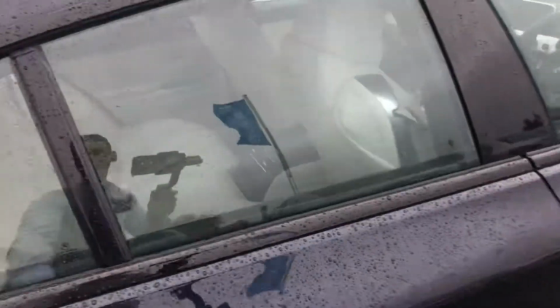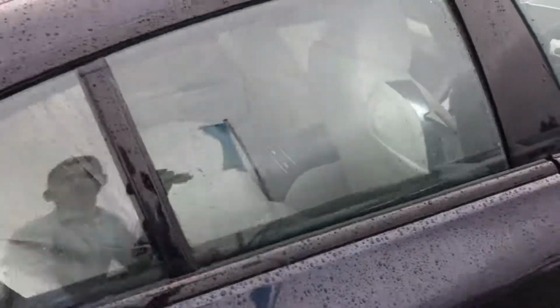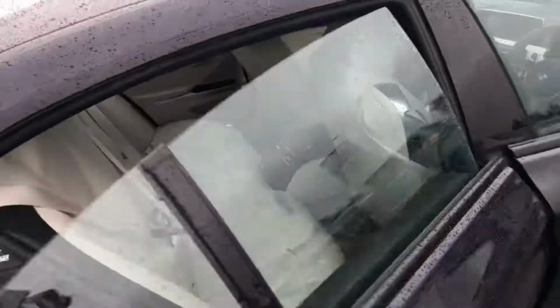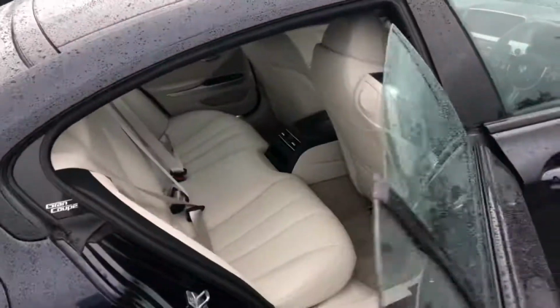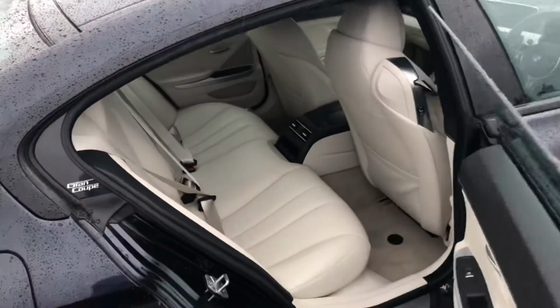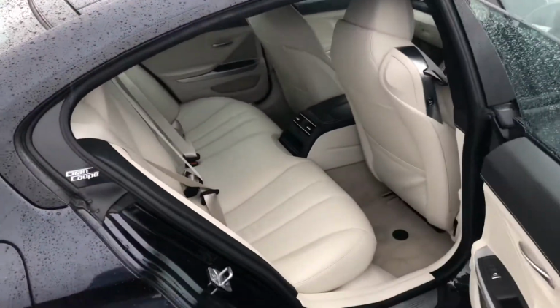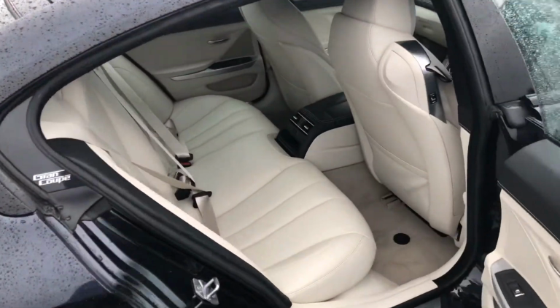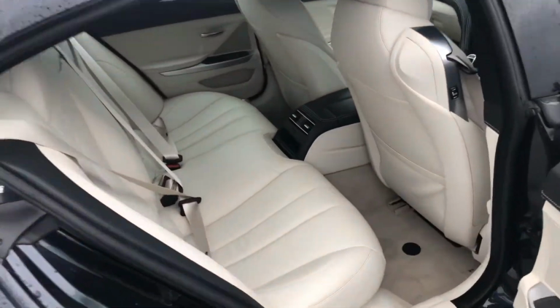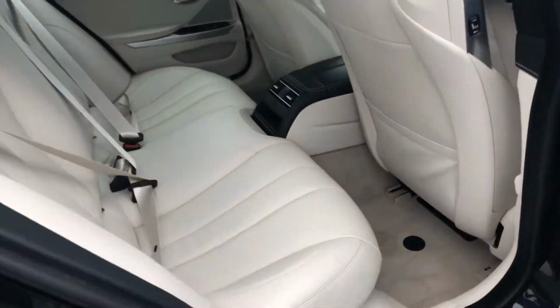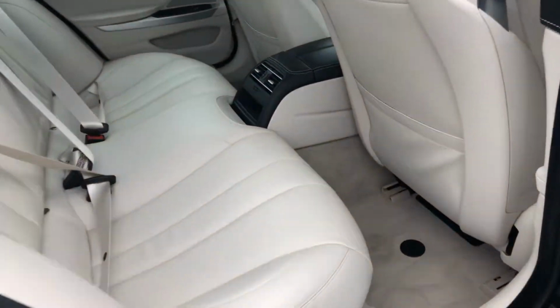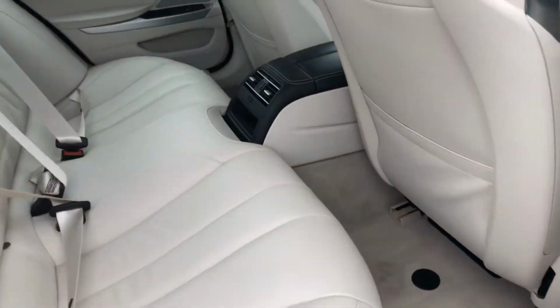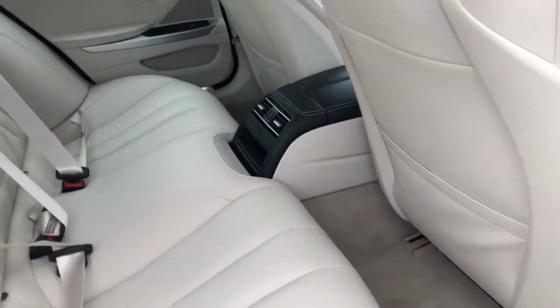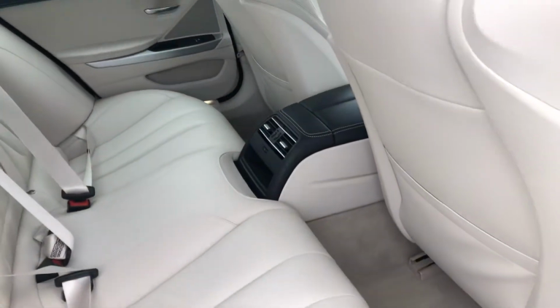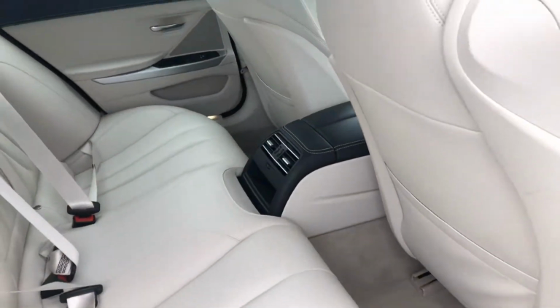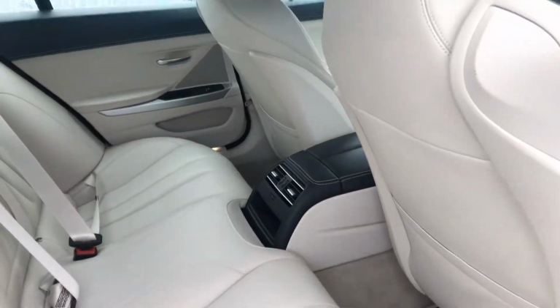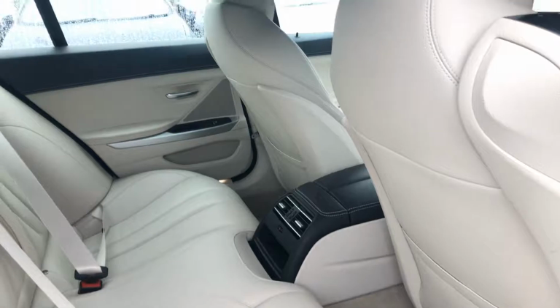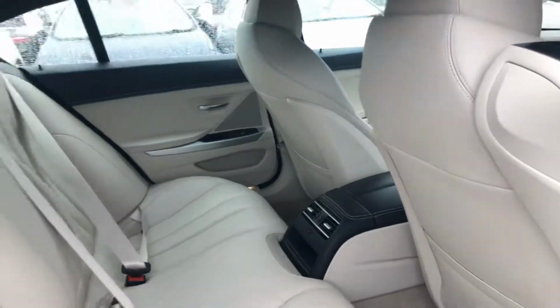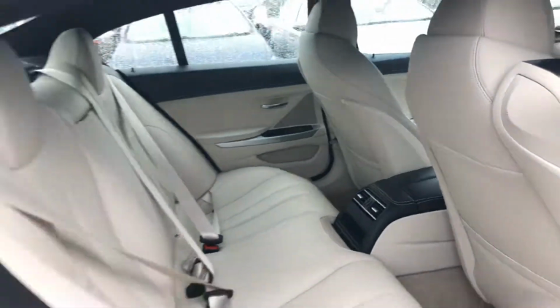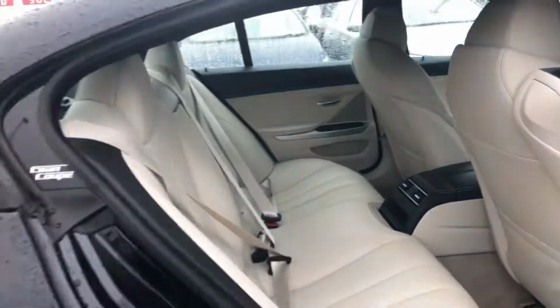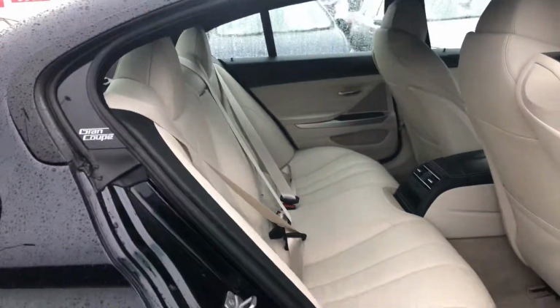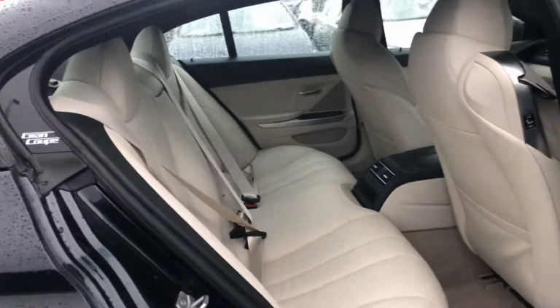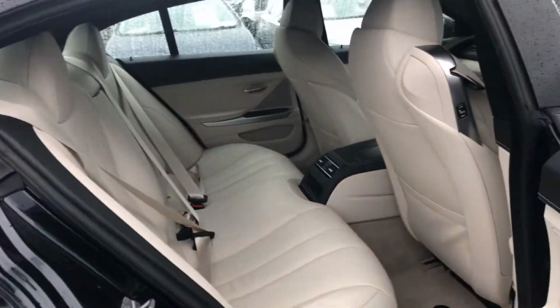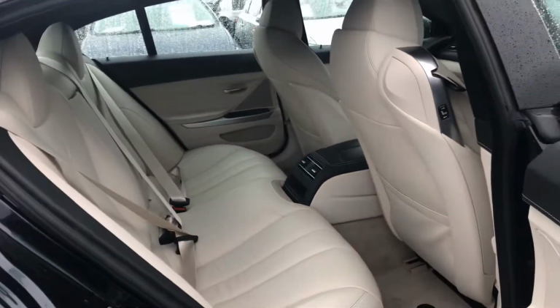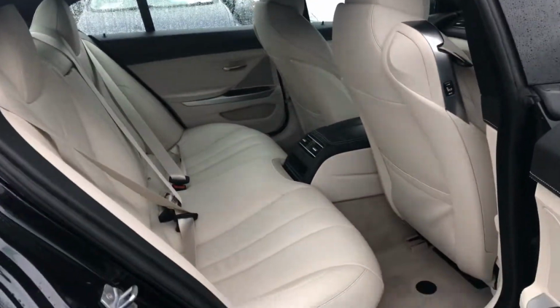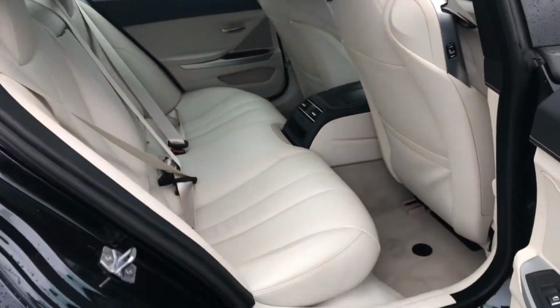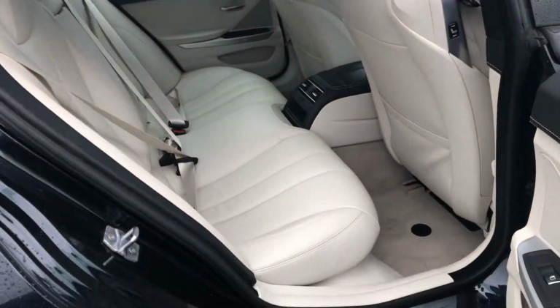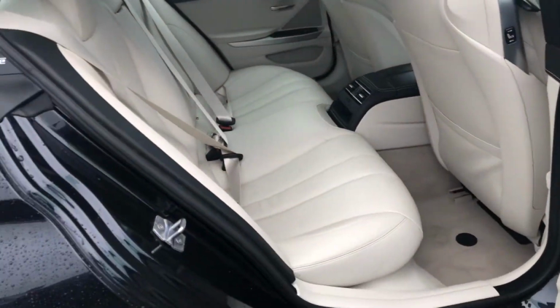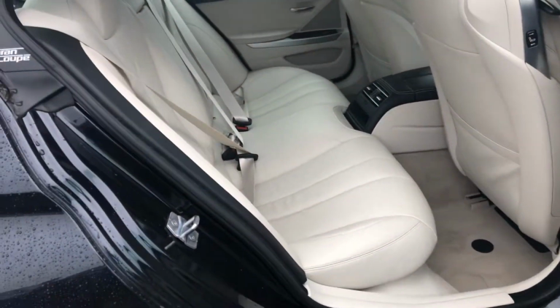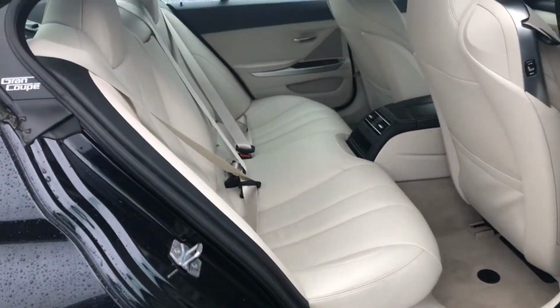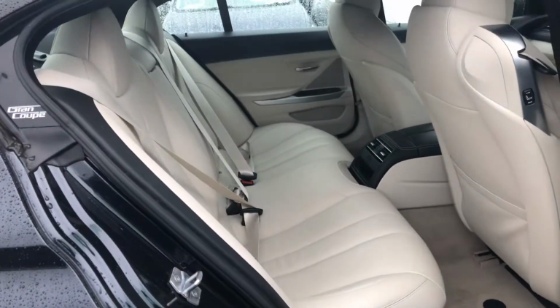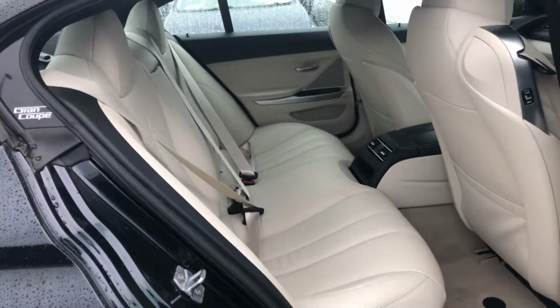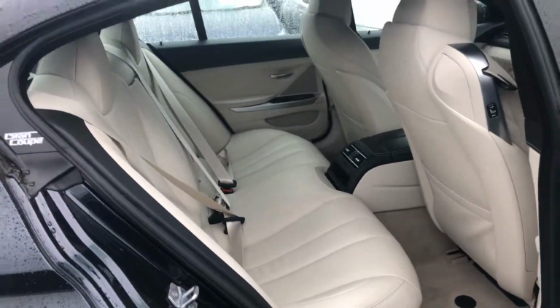Going to the rear, as you can see, ample legroom and headroom with no signs of external stress points. Again, the full Dakota leather throughout.